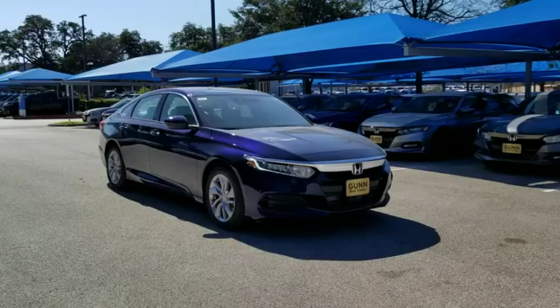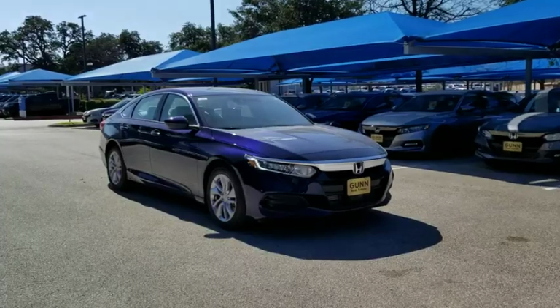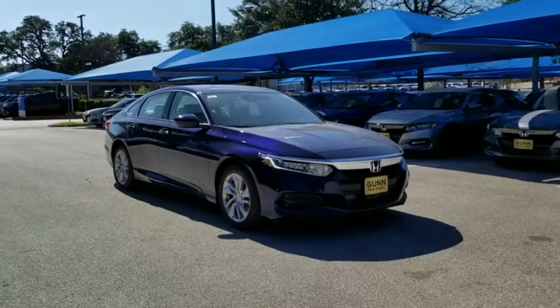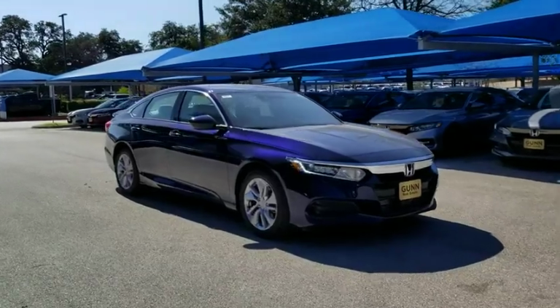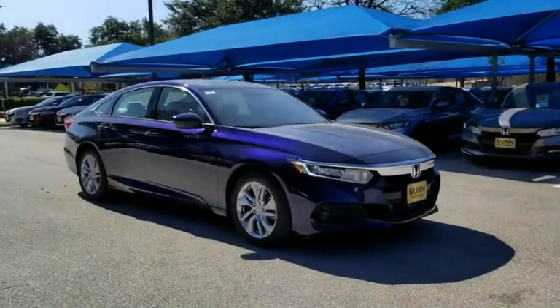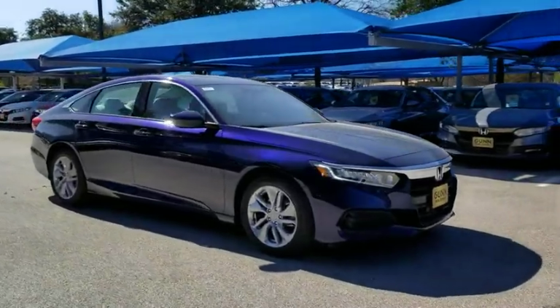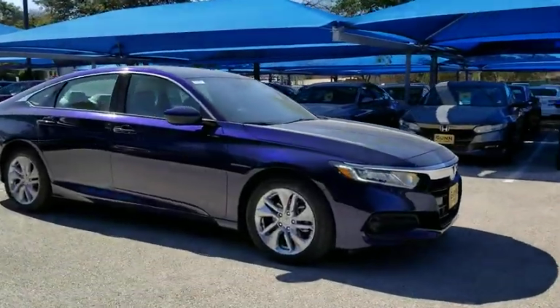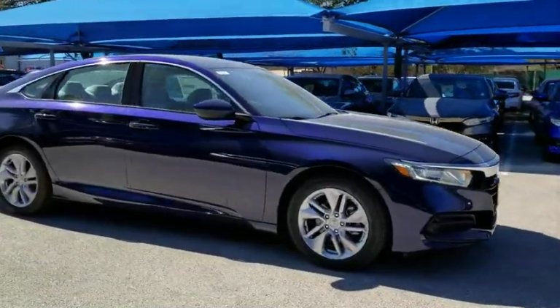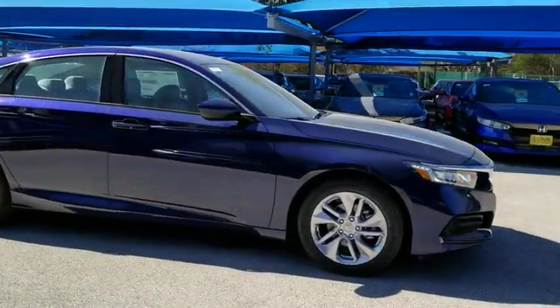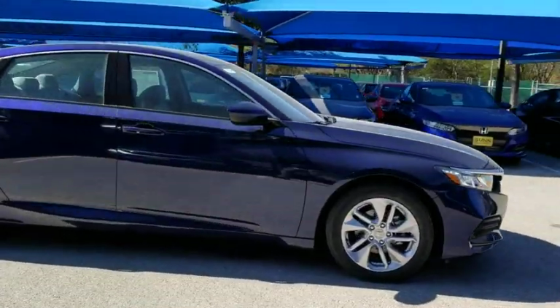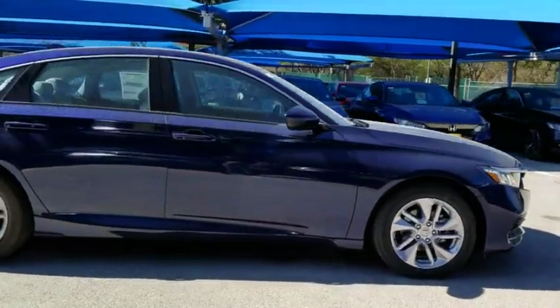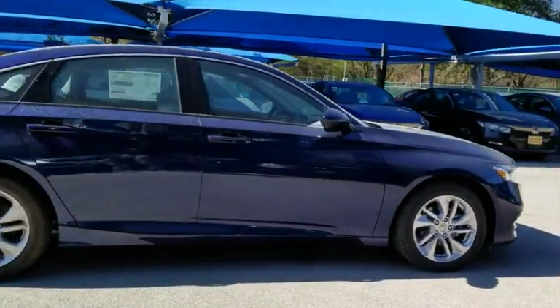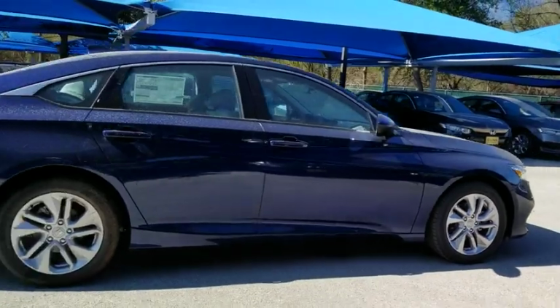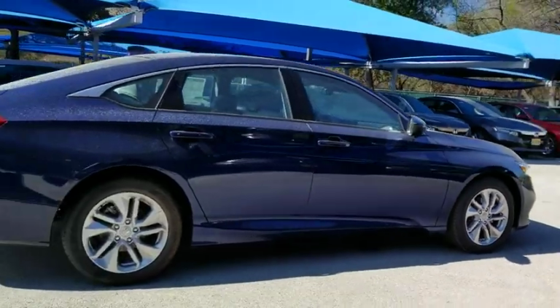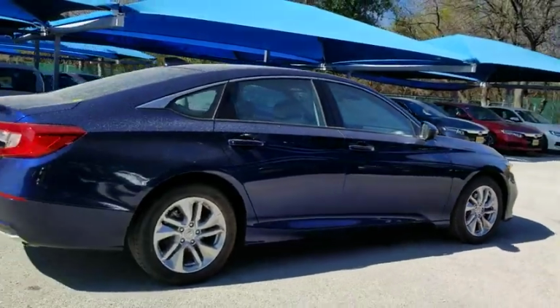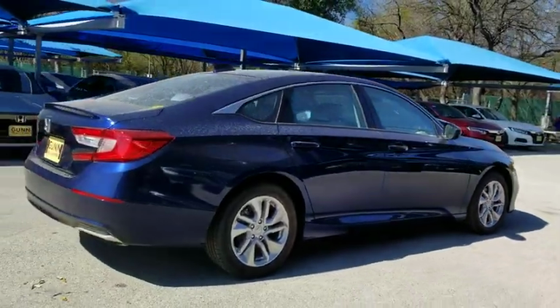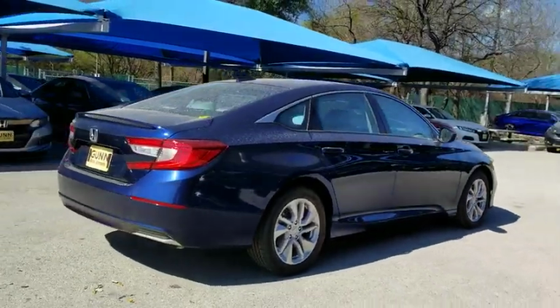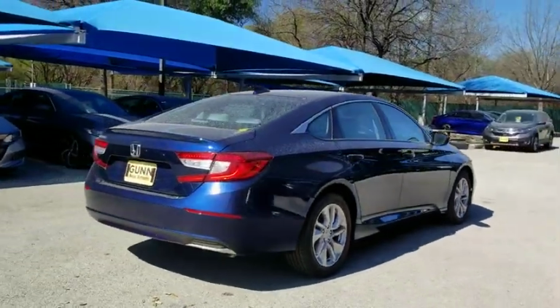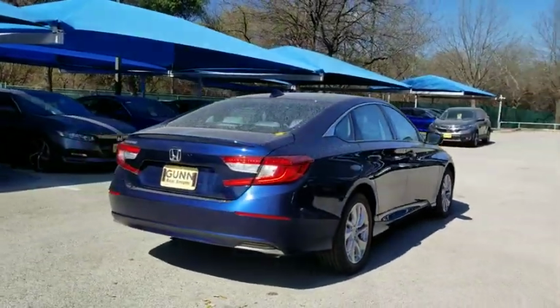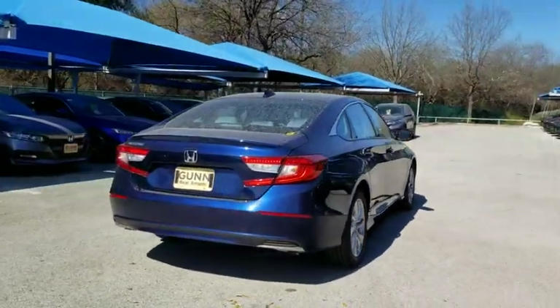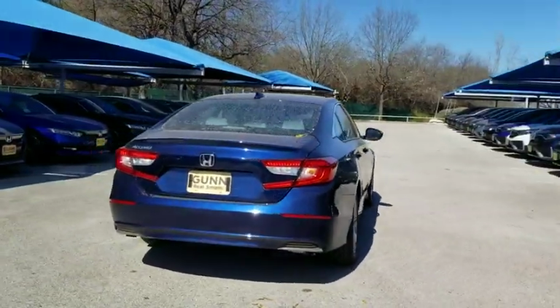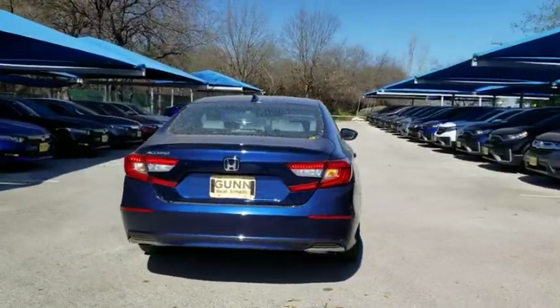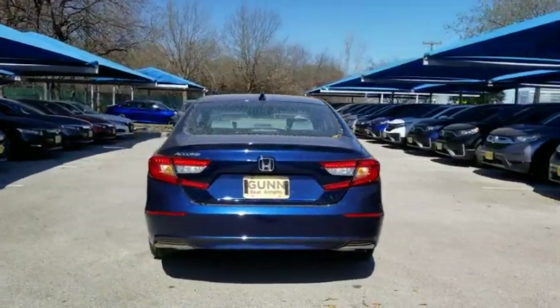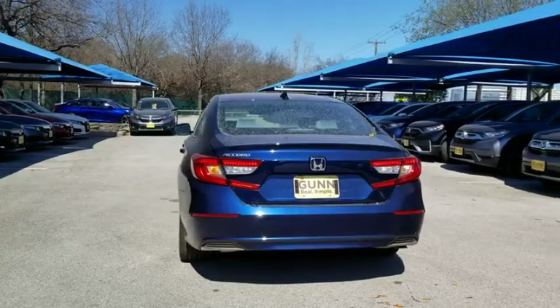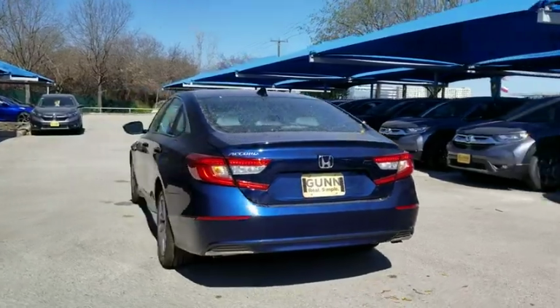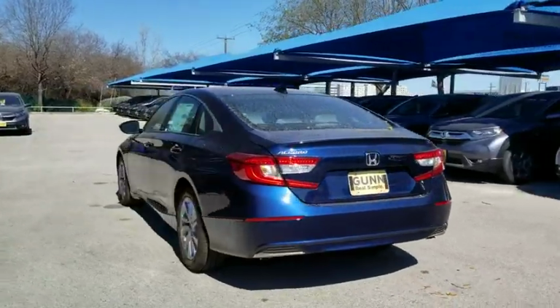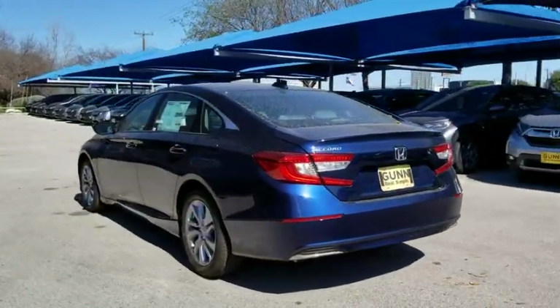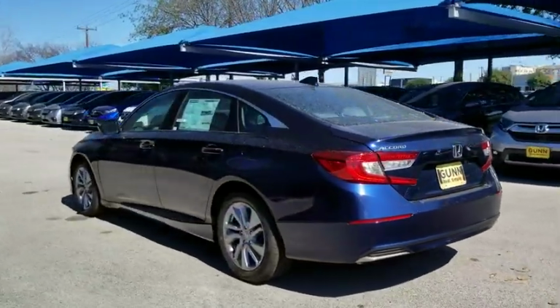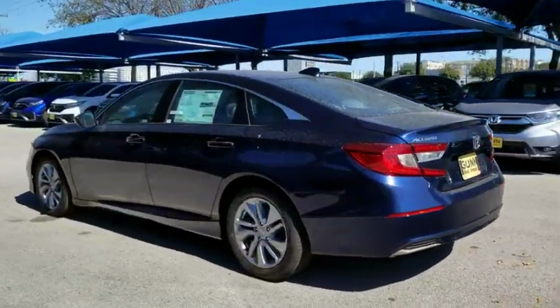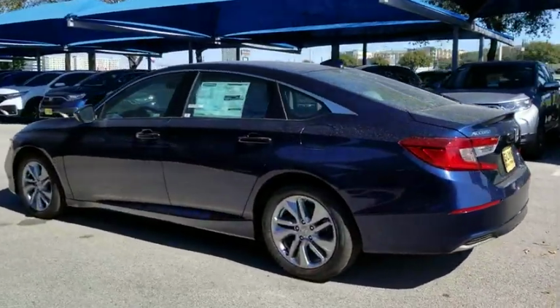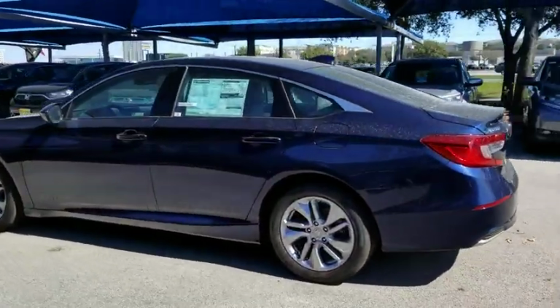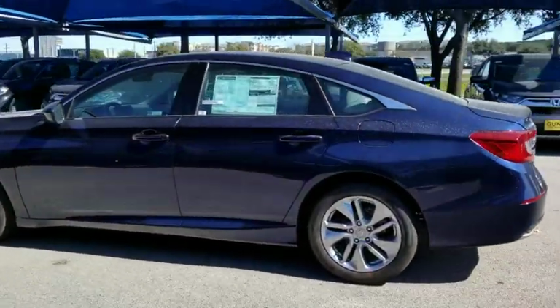Looking for the right vehicle? Check out the 2020 Honda Accord. Ingeniously simple, yet overflowing with luxury and technological creativity. All that and more in the Accord. Here are some of this vehicle's great options.